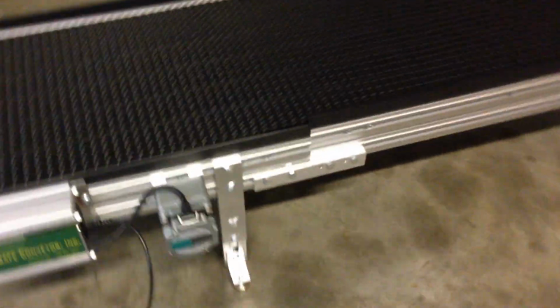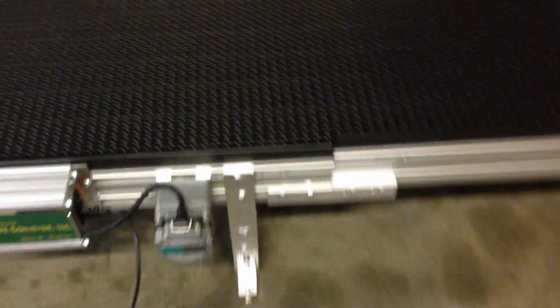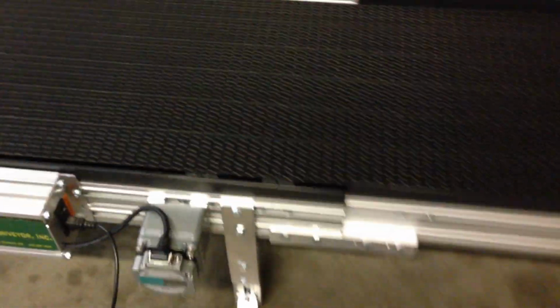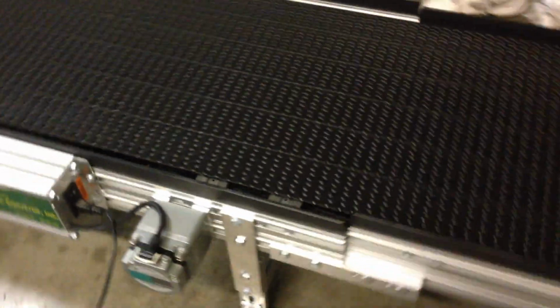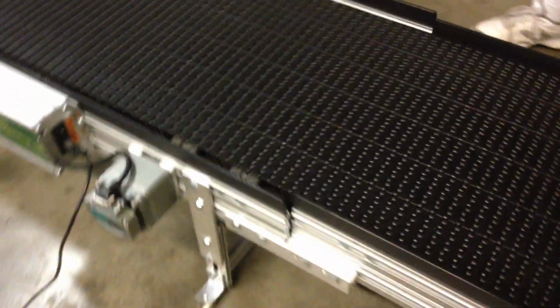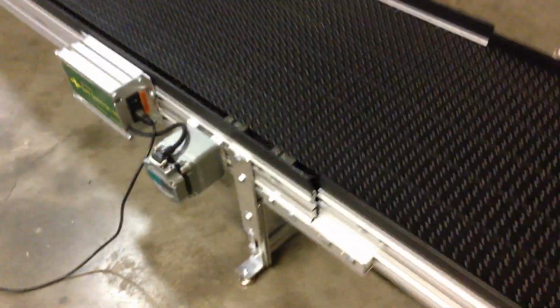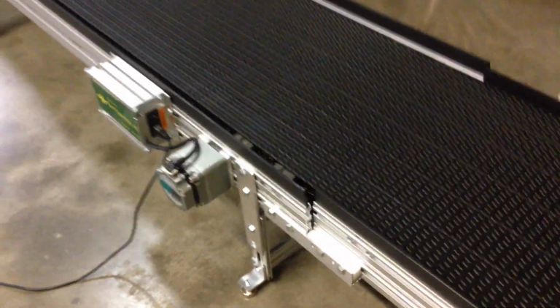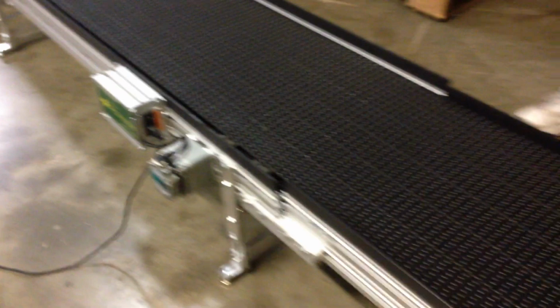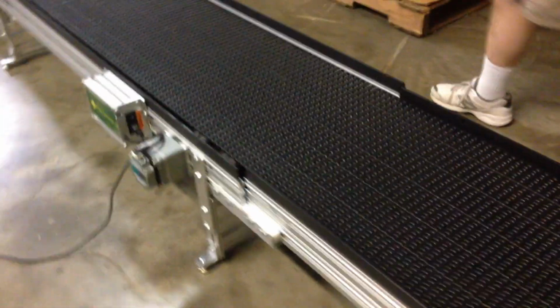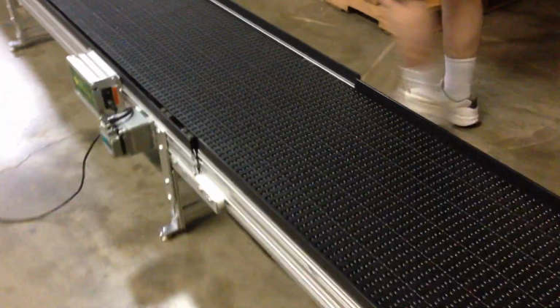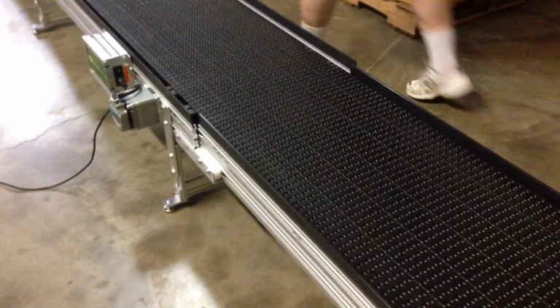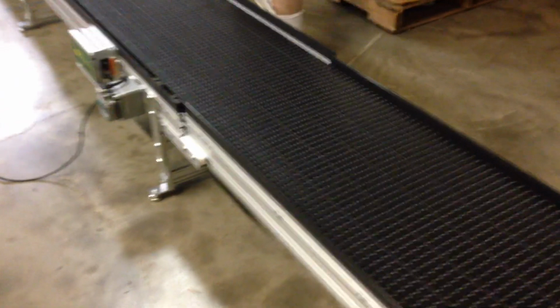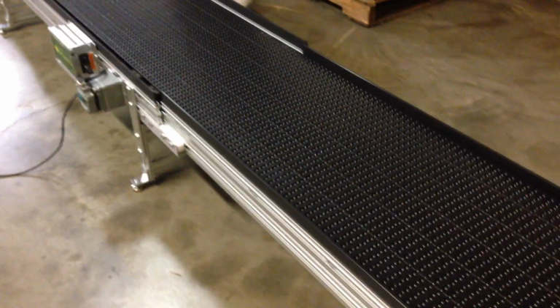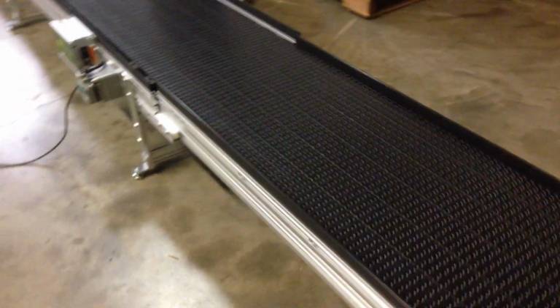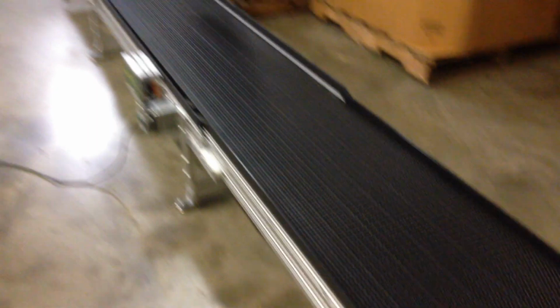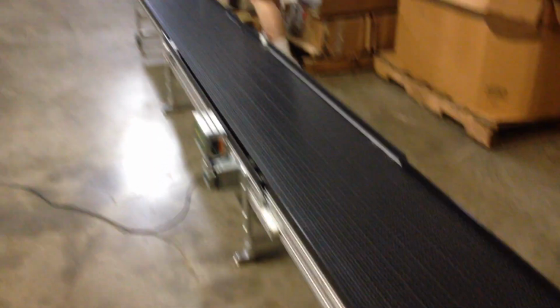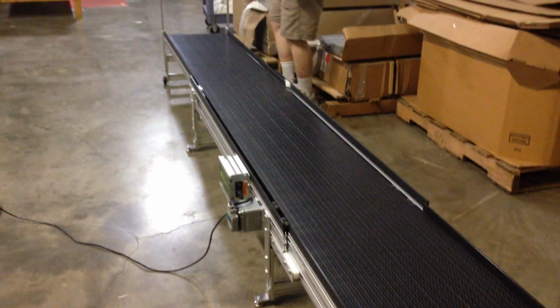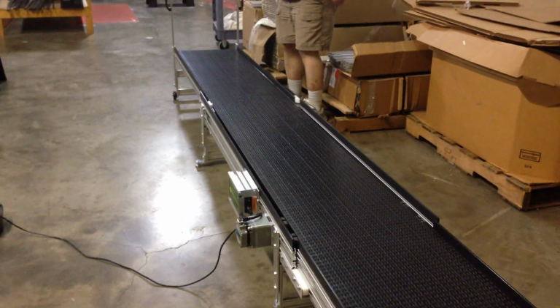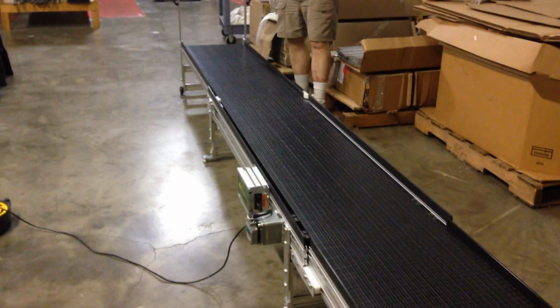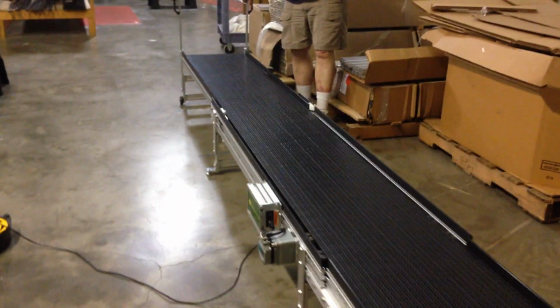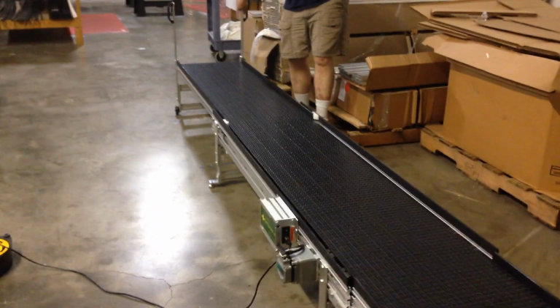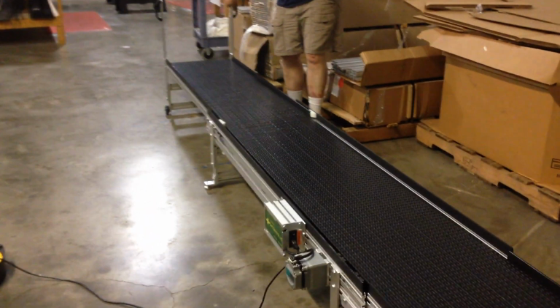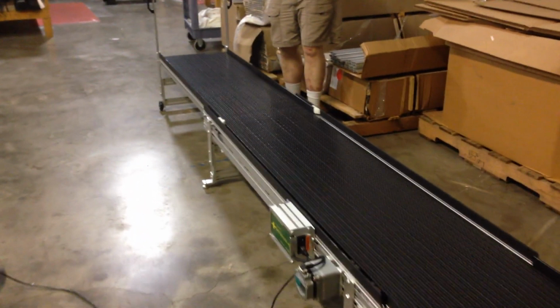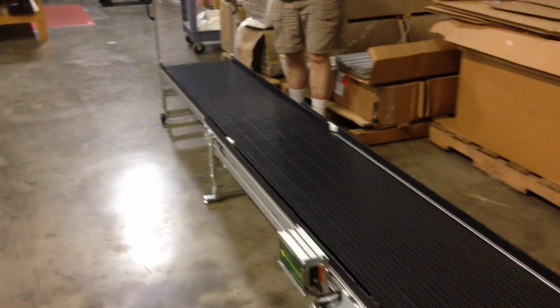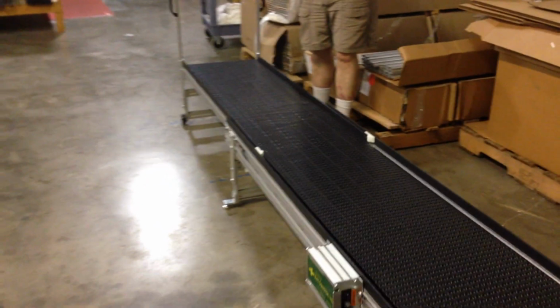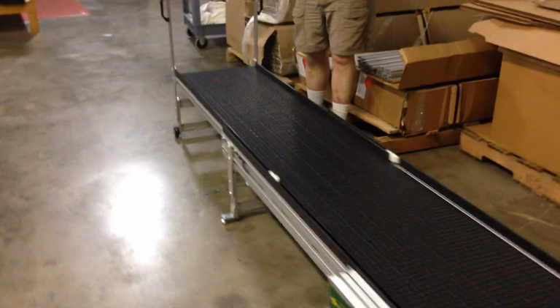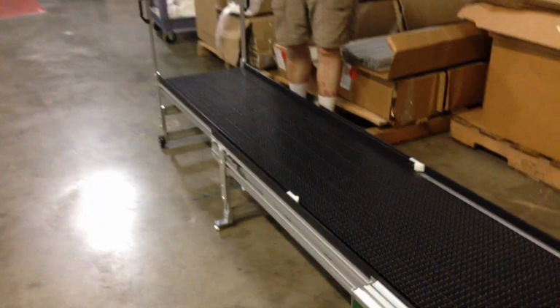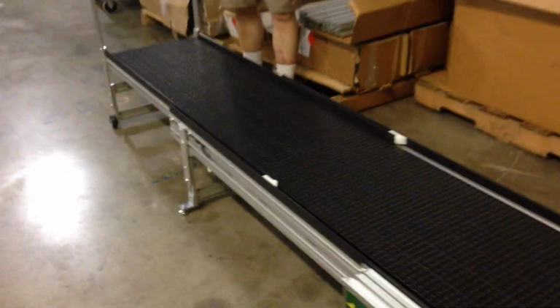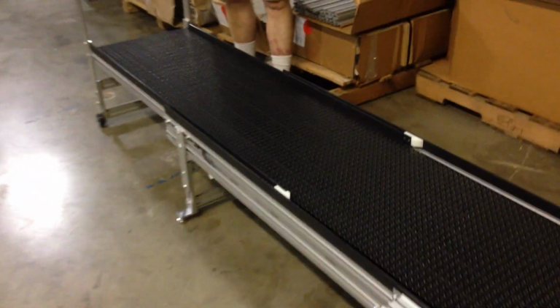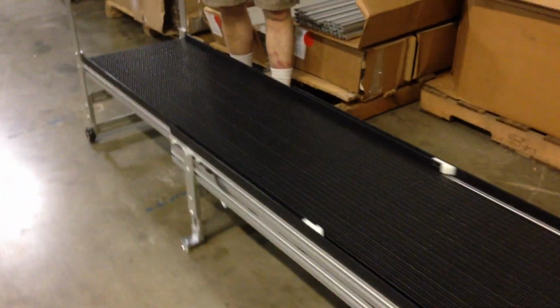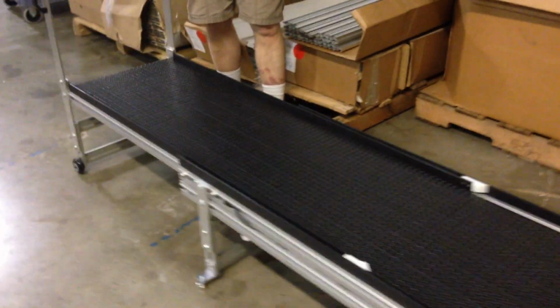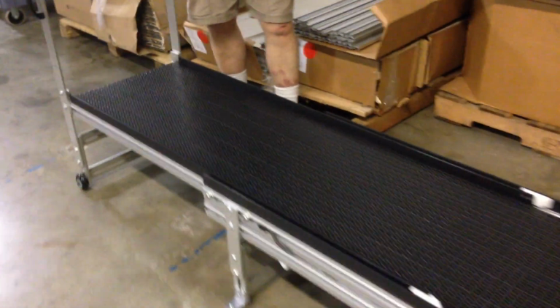Again, it's a standard conveyor with an added extra section. We still have the walkthrough — it provides a four-foot walkthrough when we open it. Now because it's so low, we had to build some extension handles.